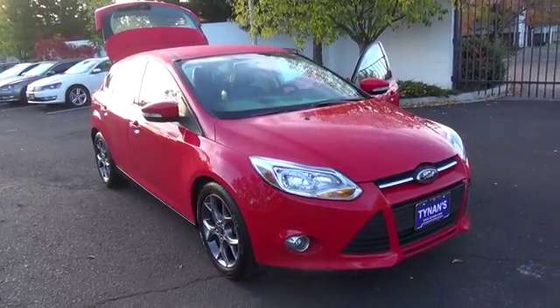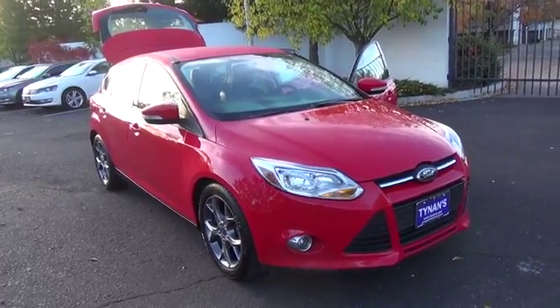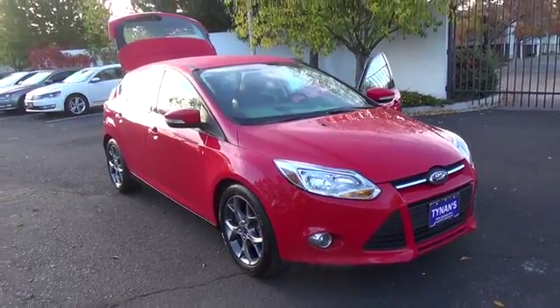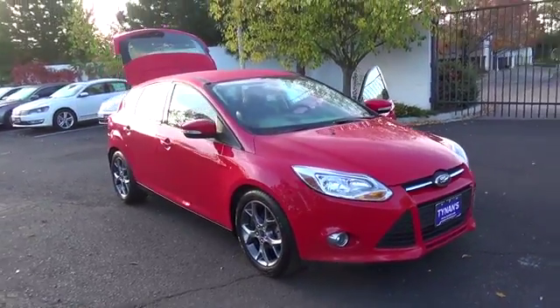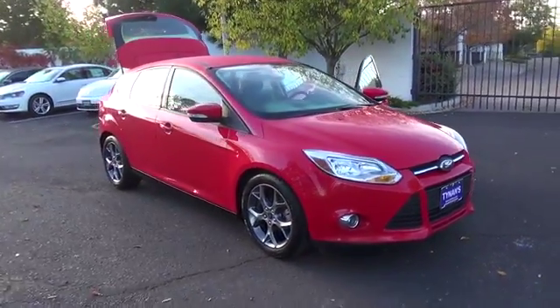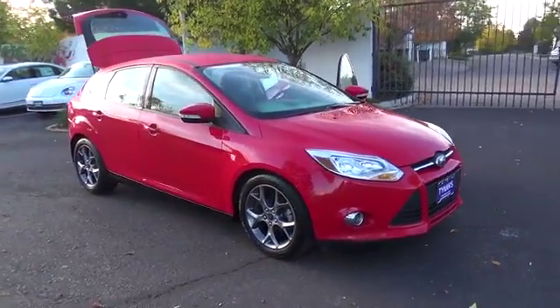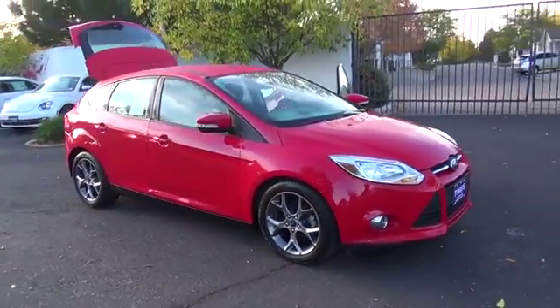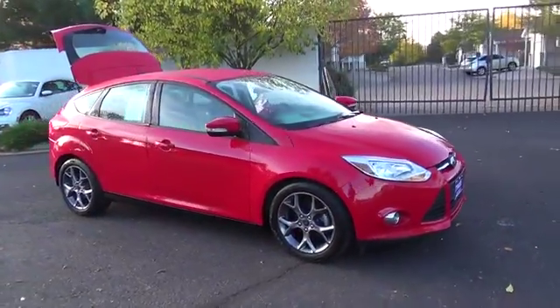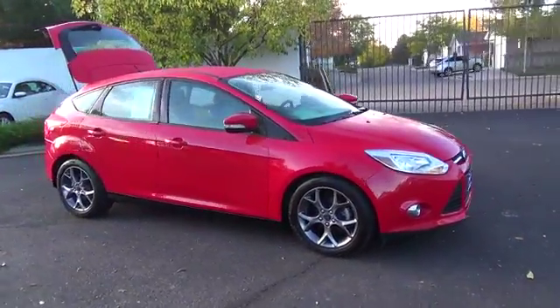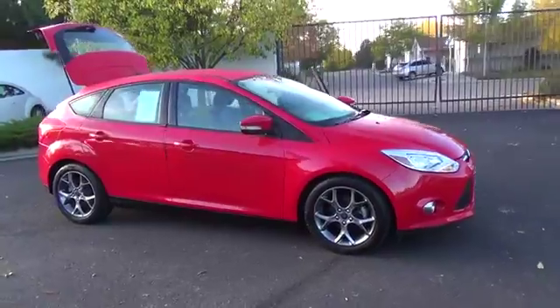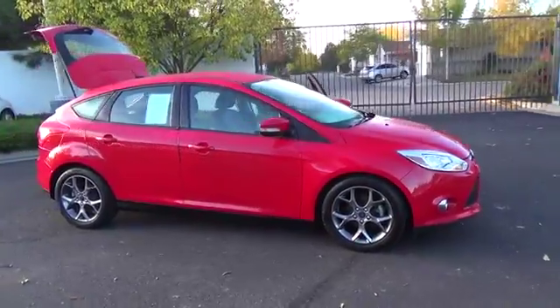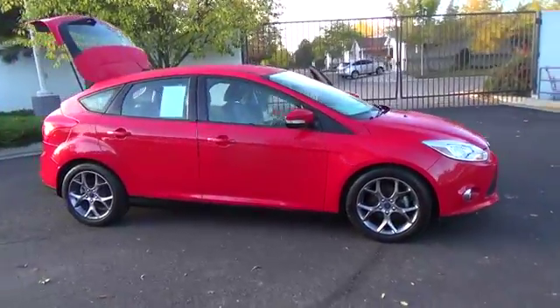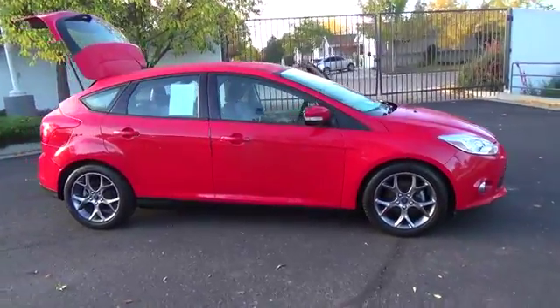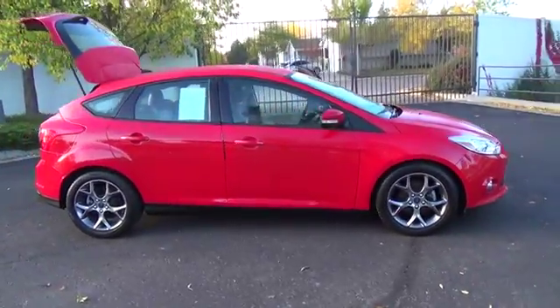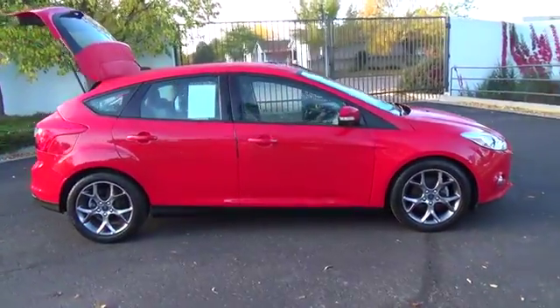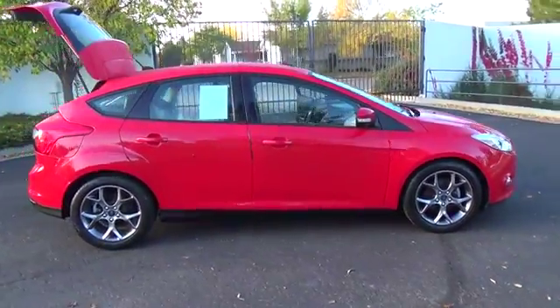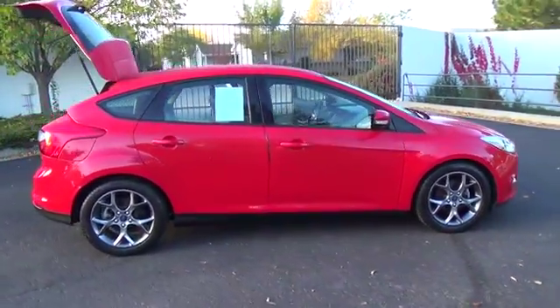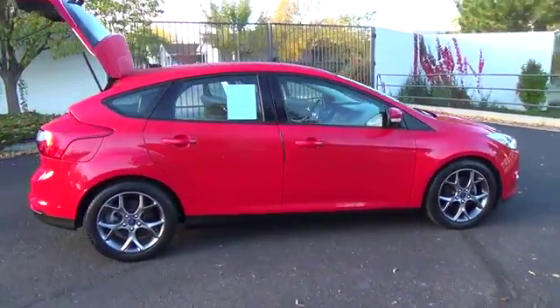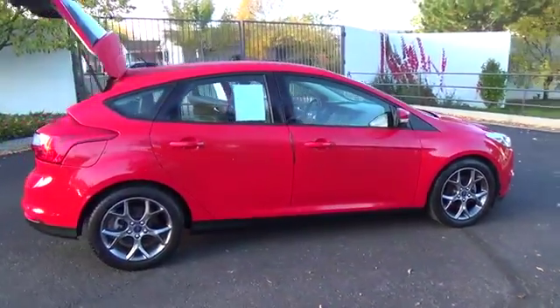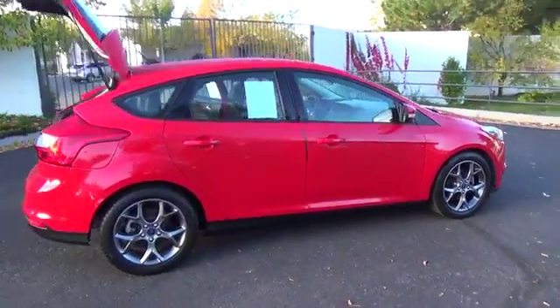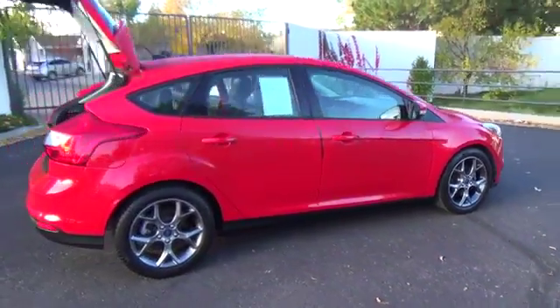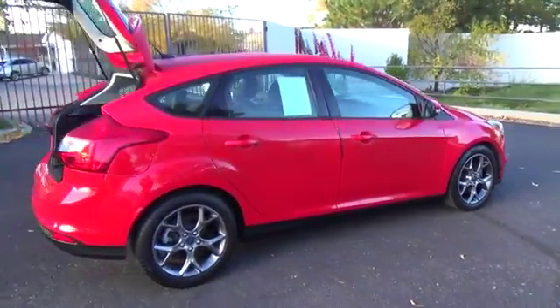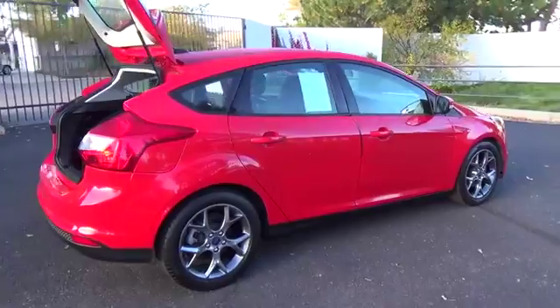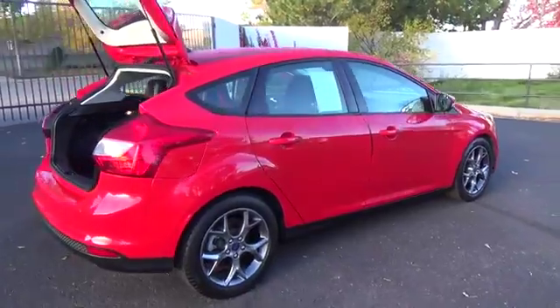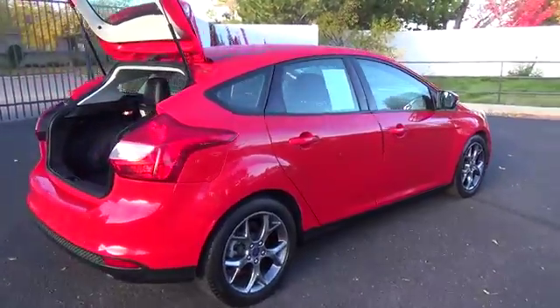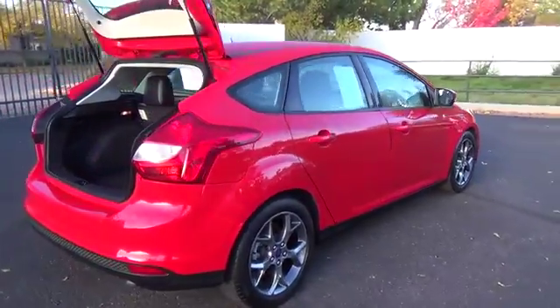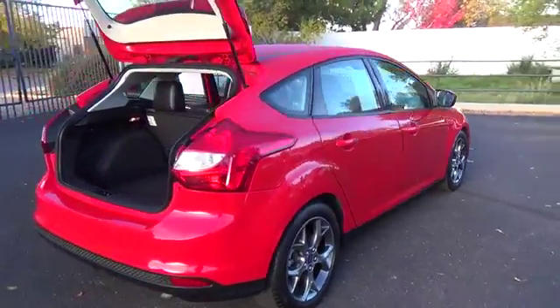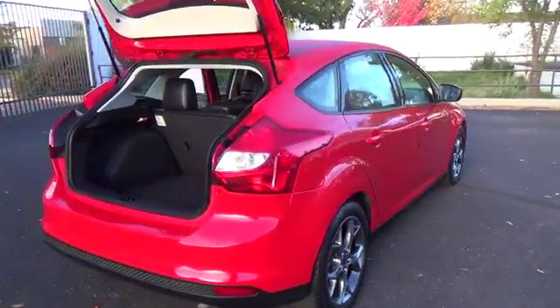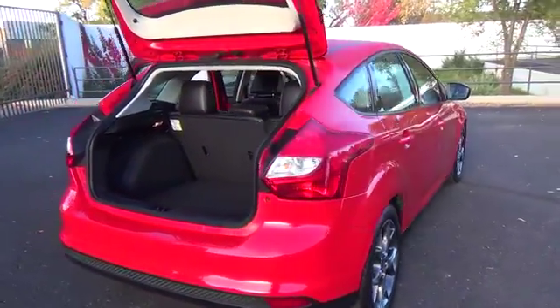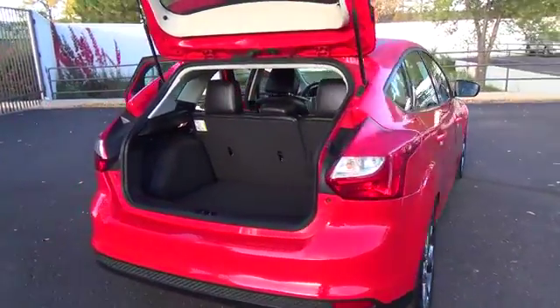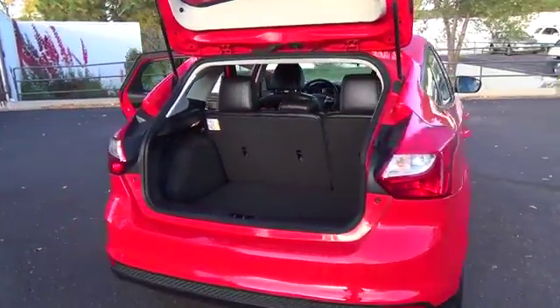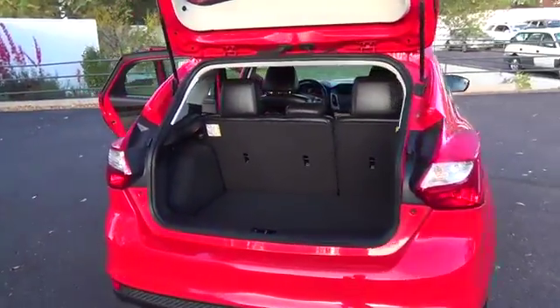Meet our 2014 Ford Focus SE Hatchback, viewed in race red. Take in the lean lines and smart styling, and prepare to be impressed with a crisp punch of this 2.0 liter.